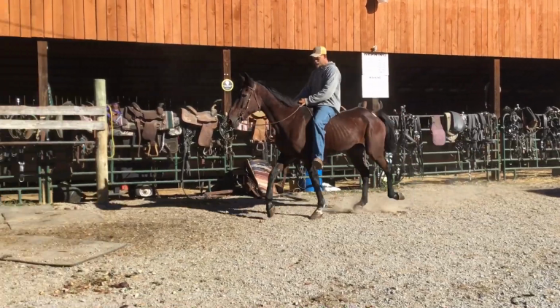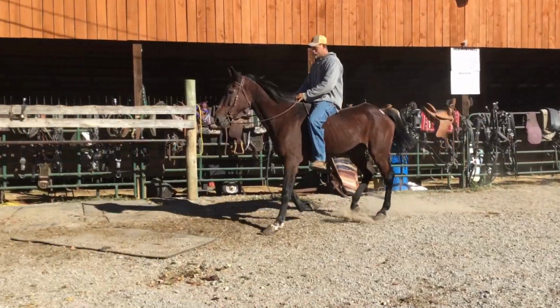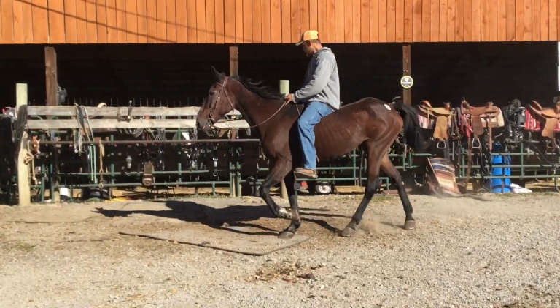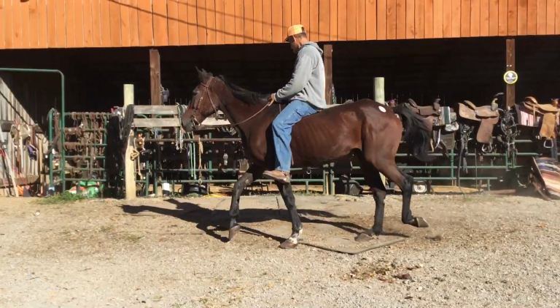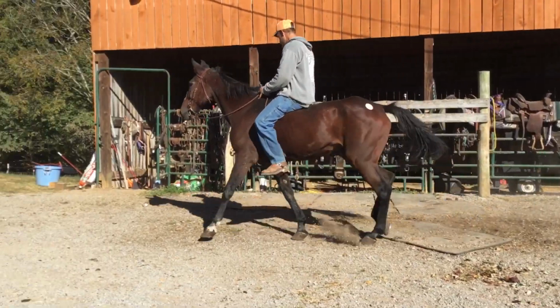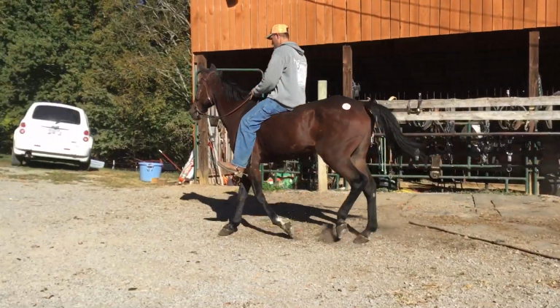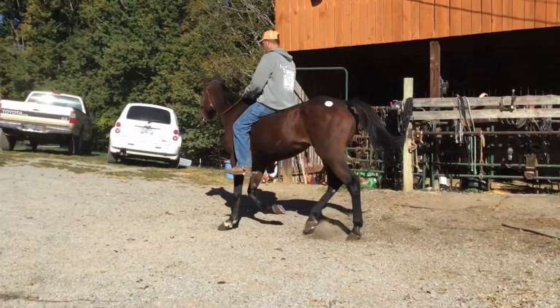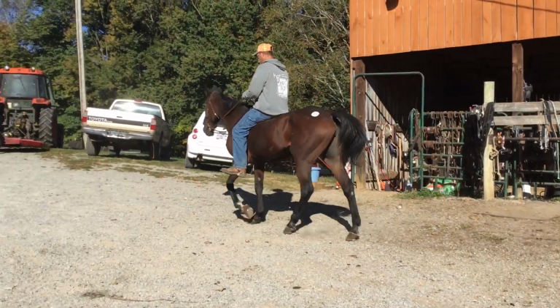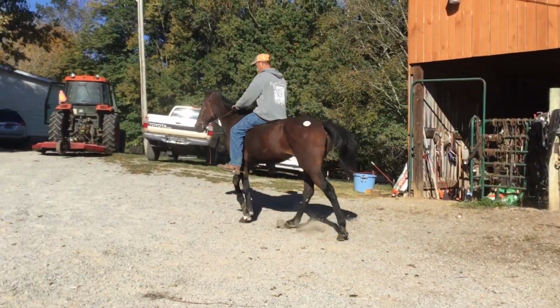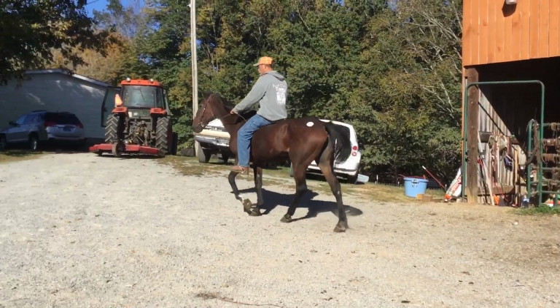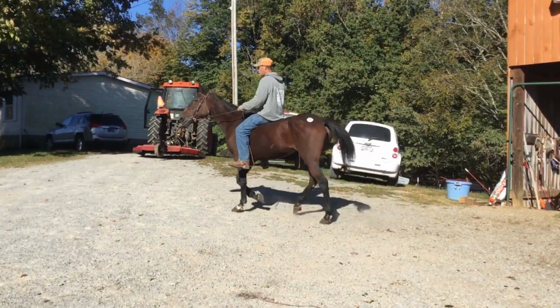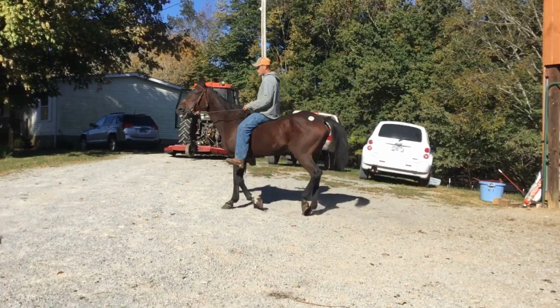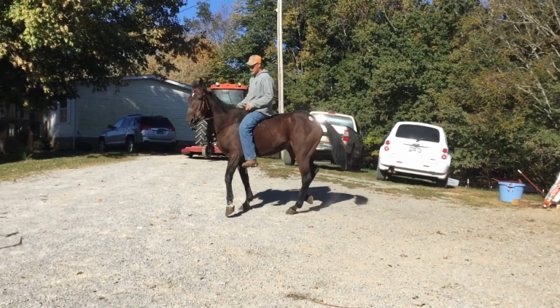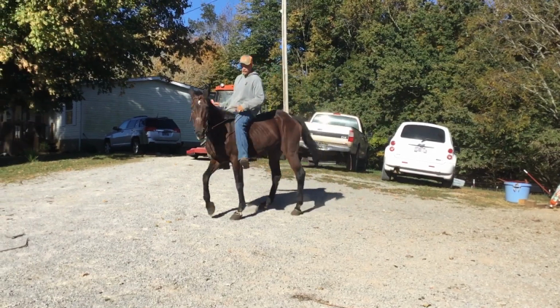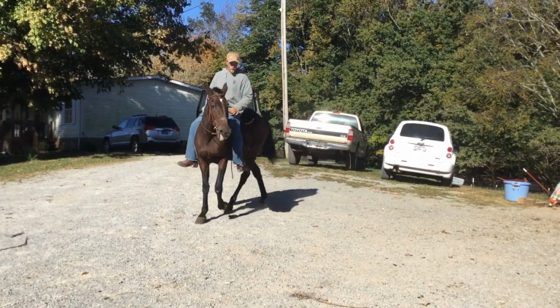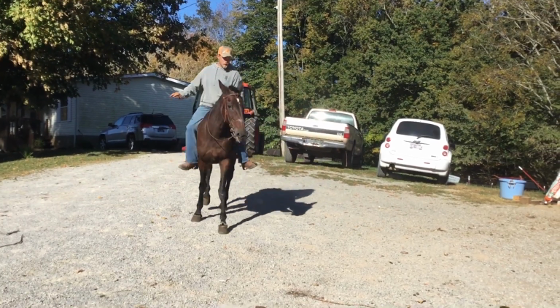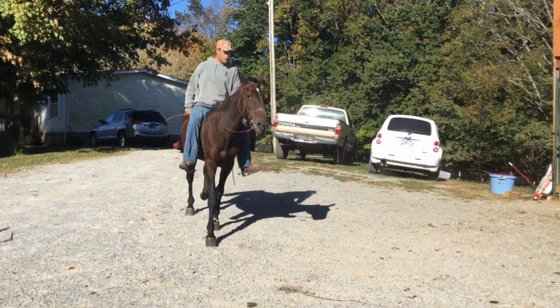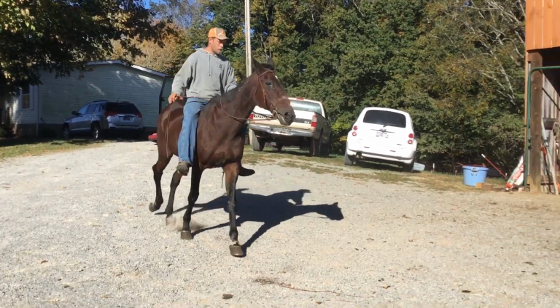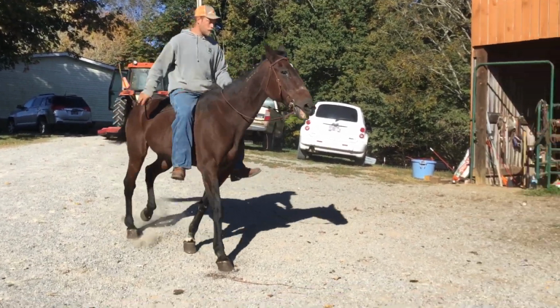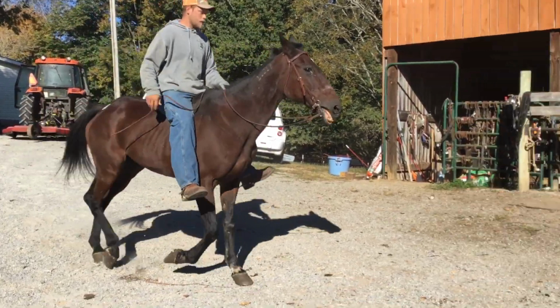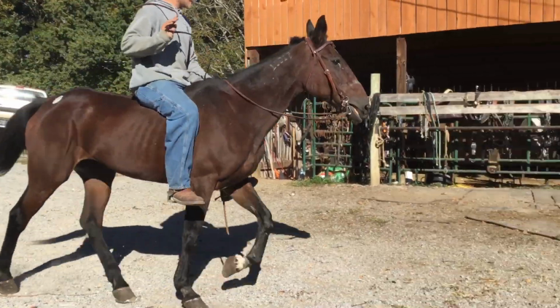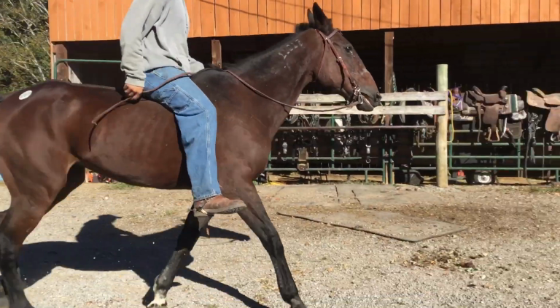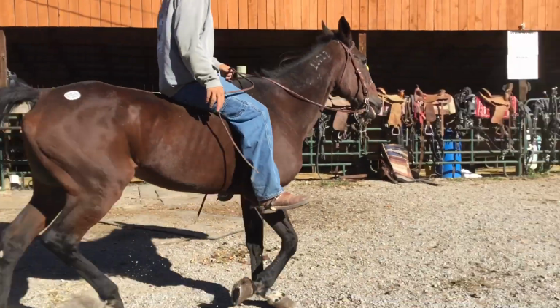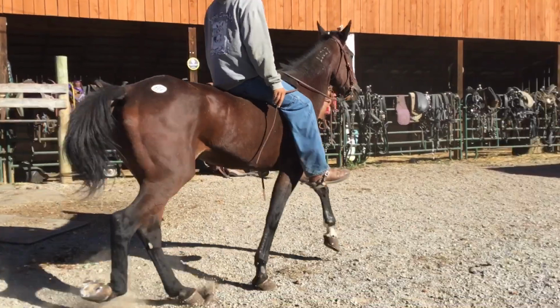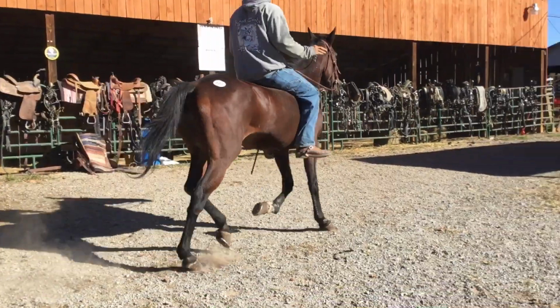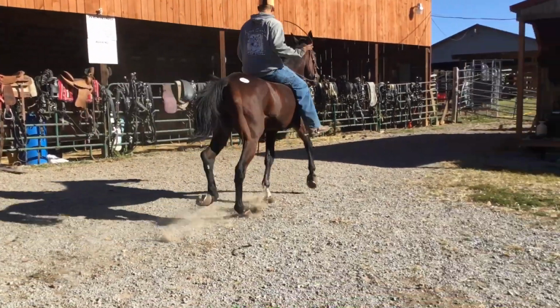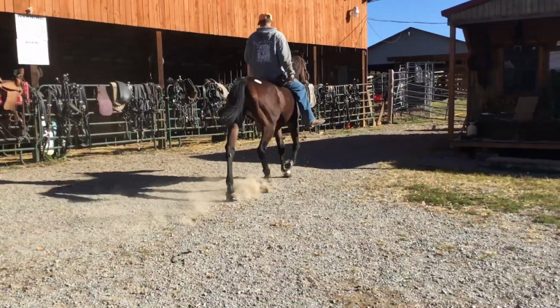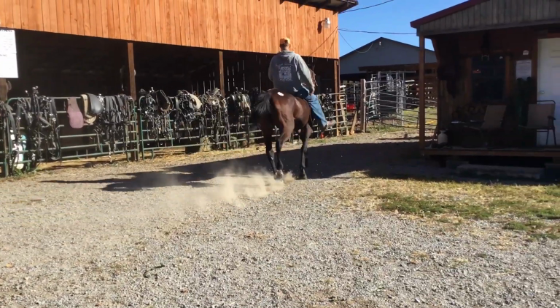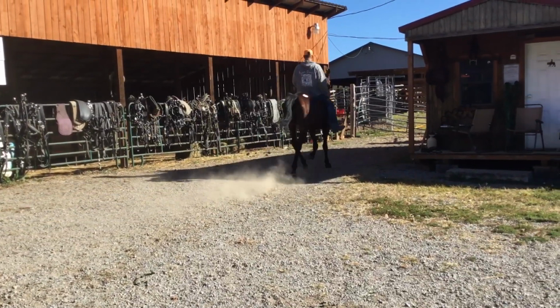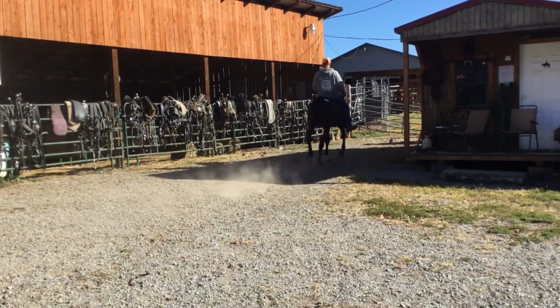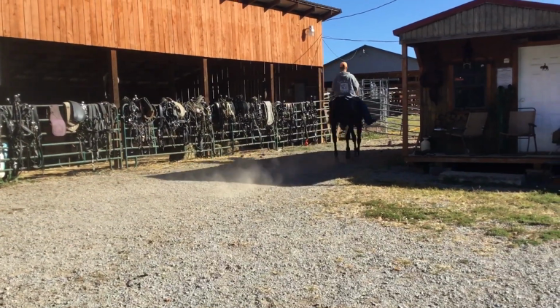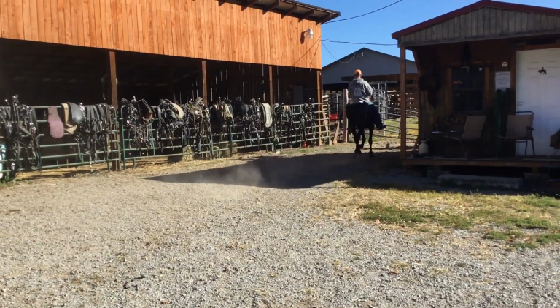Natural gaited. Paces on the top end. A nice standard red mare. Stands about 15-1. And she's still sound in her legs as far as I can tell. She ain't taking no lame or stiff steps.